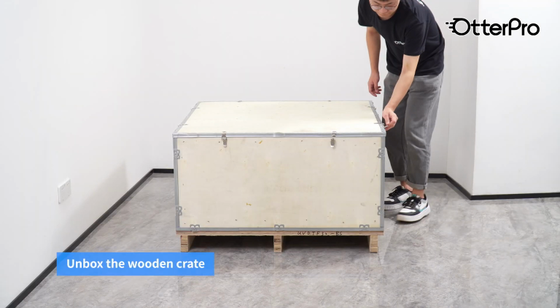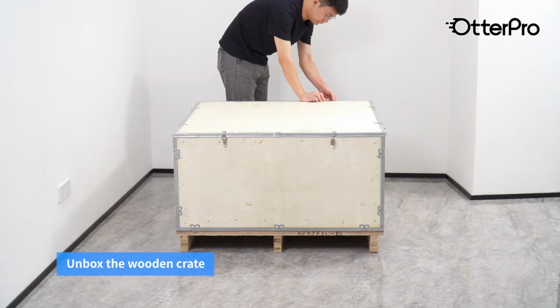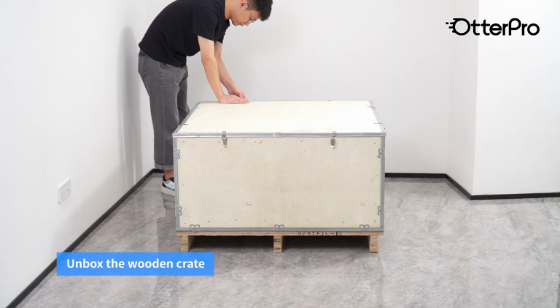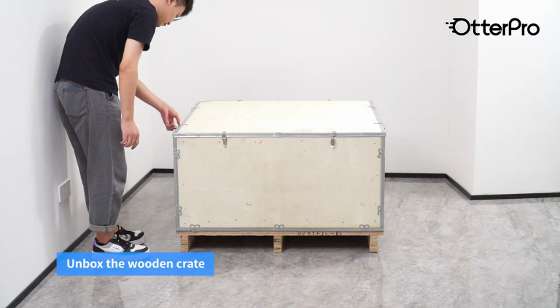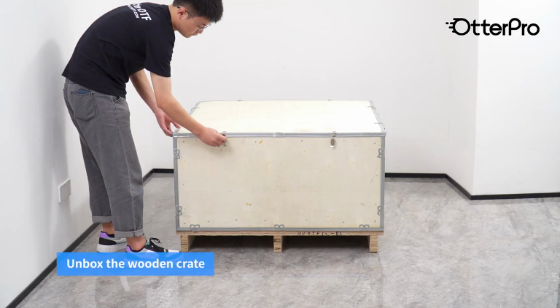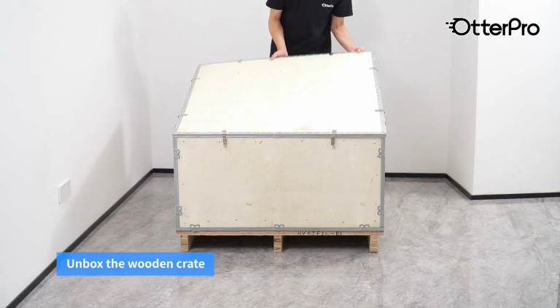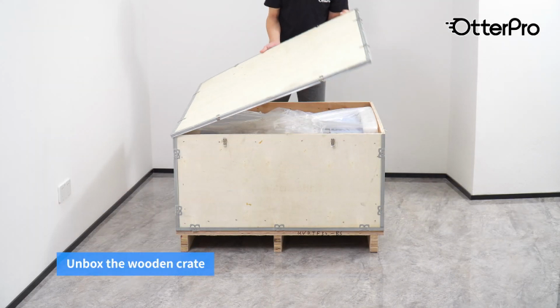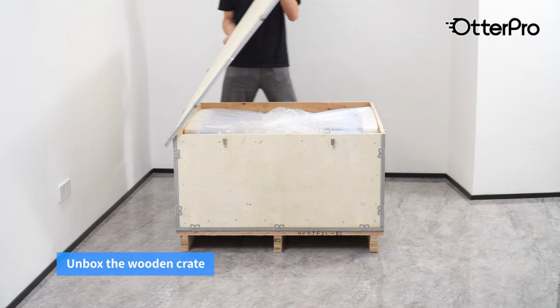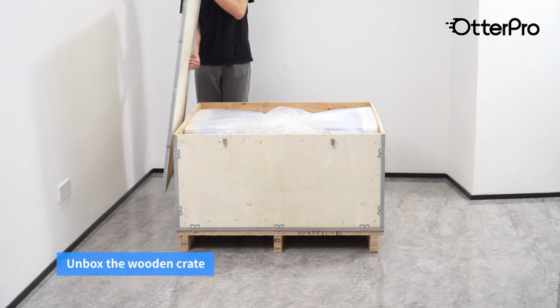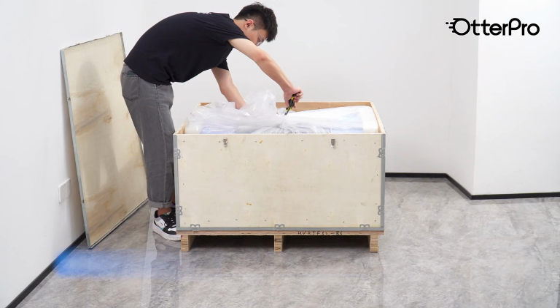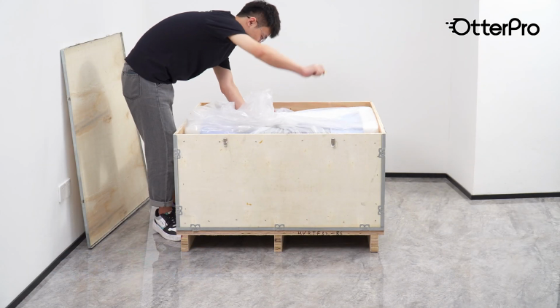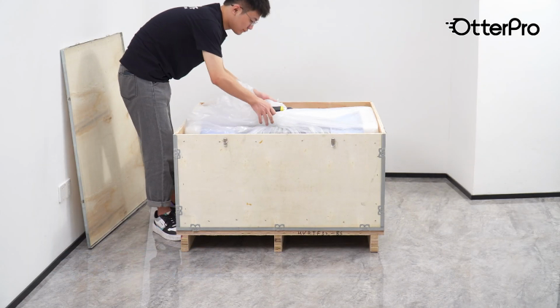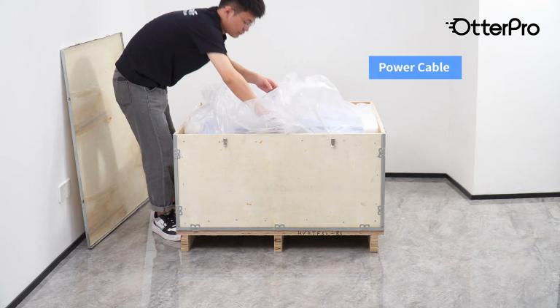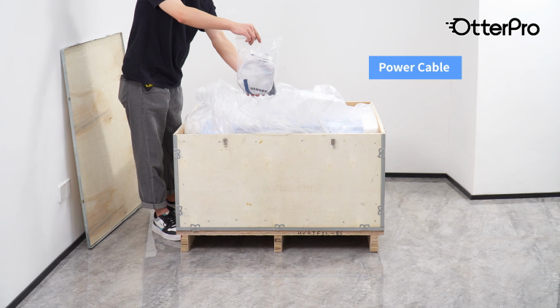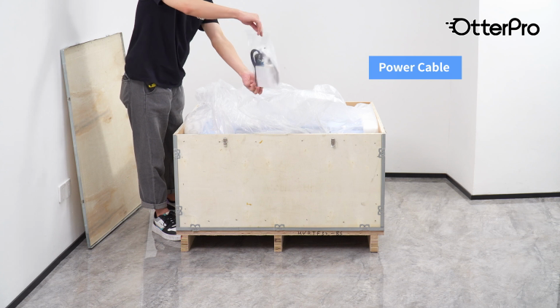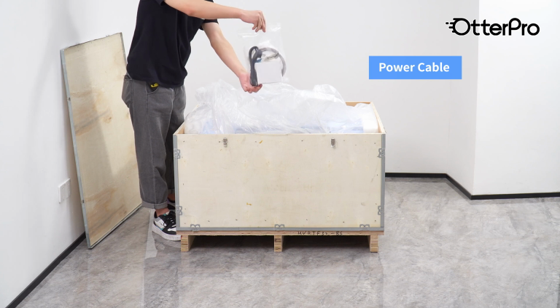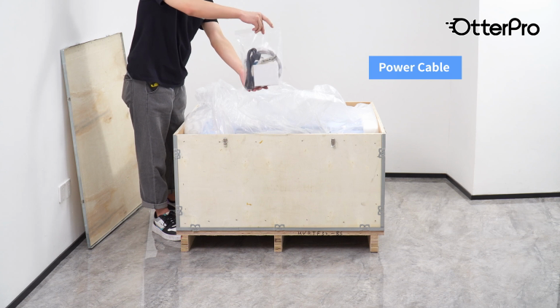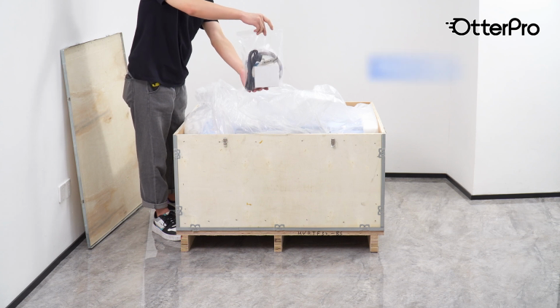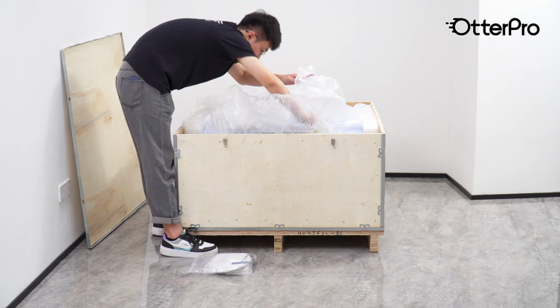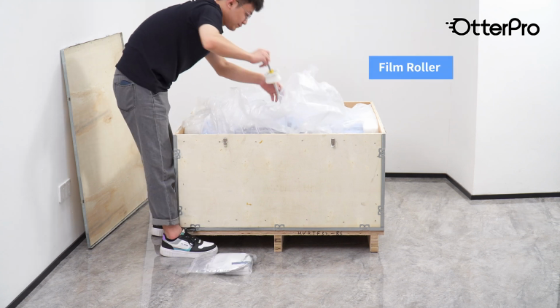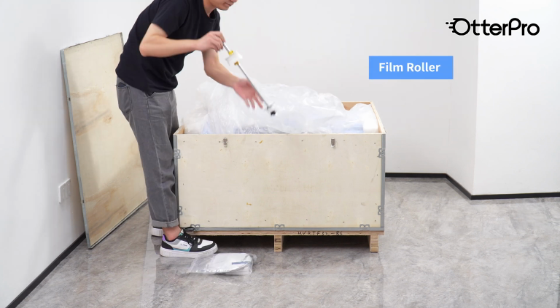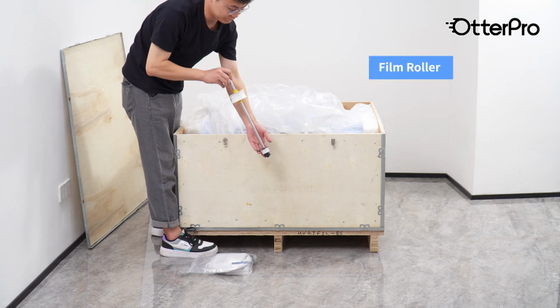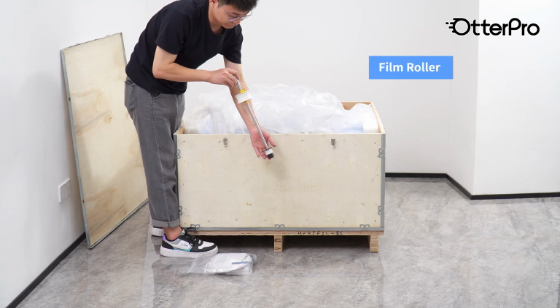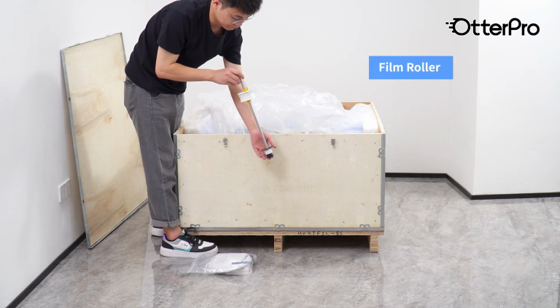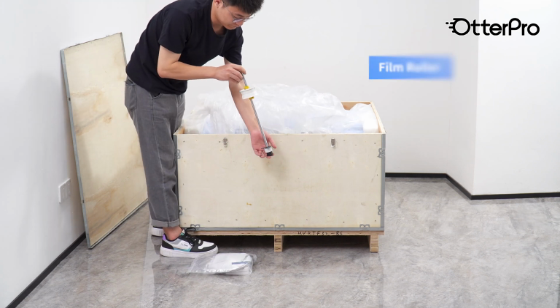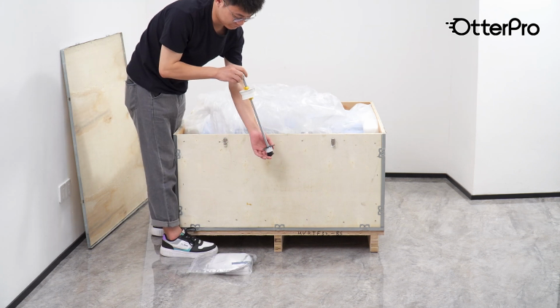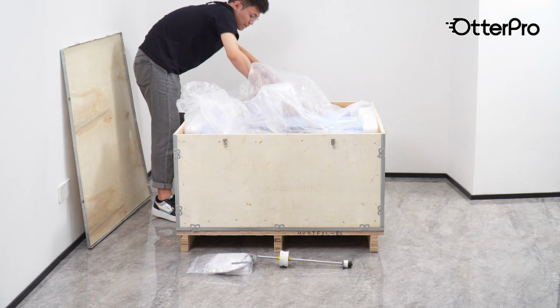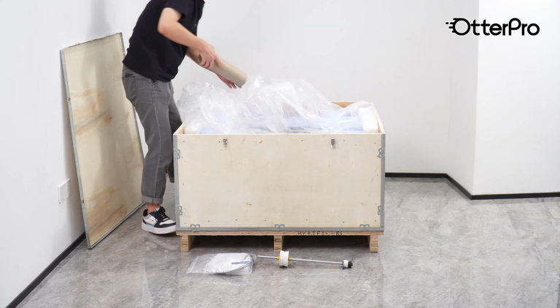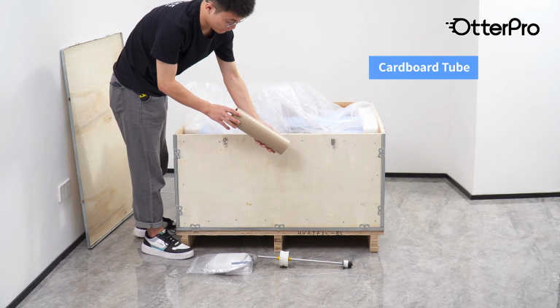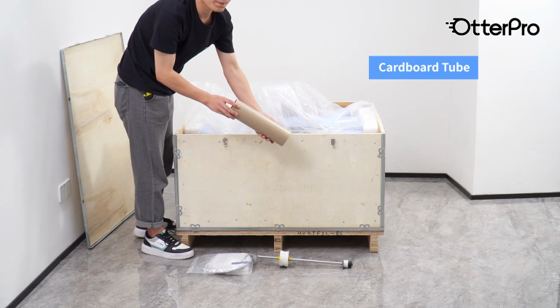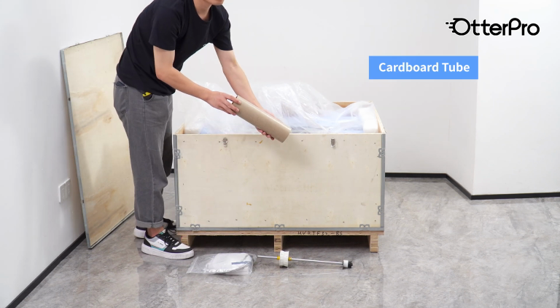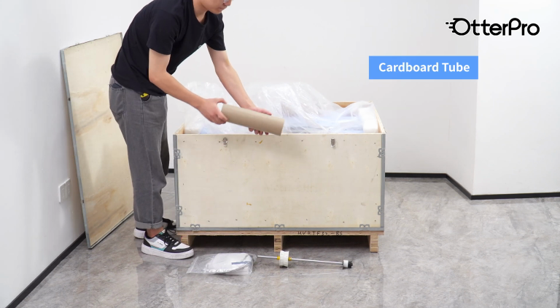Unbox the wooden crate. Contents include a power cable, film roller, and cardboard tube.